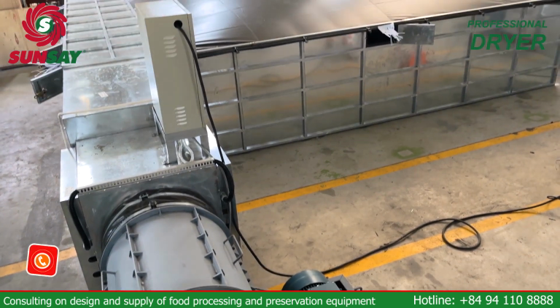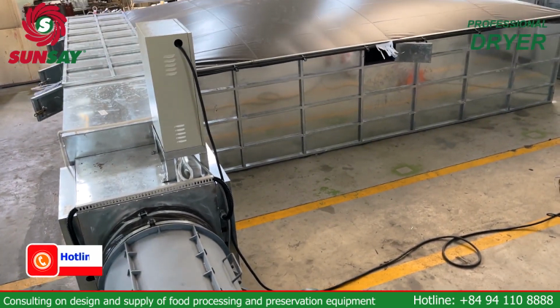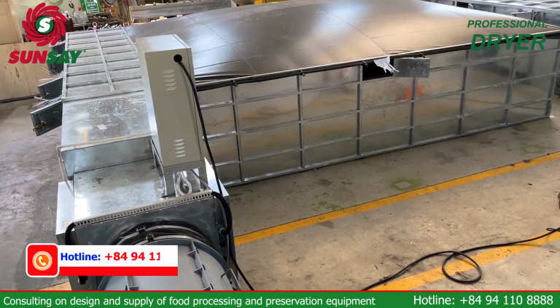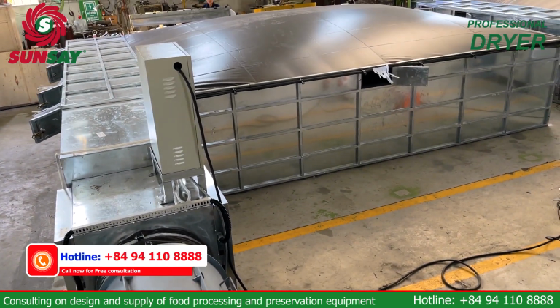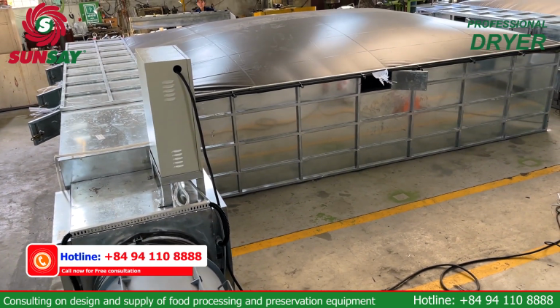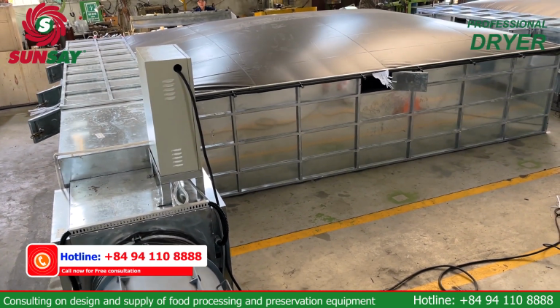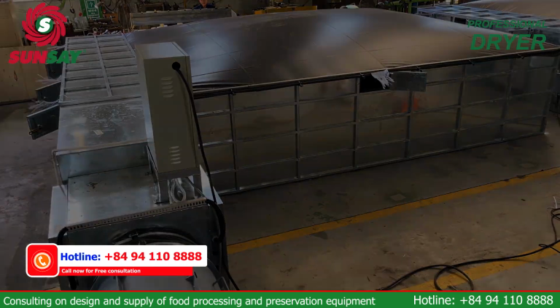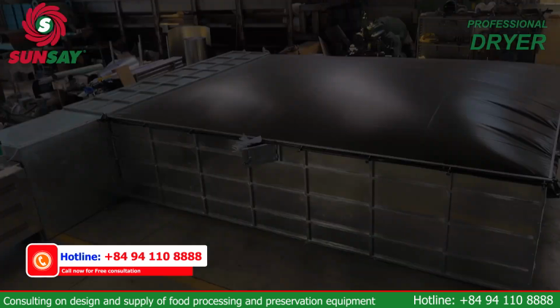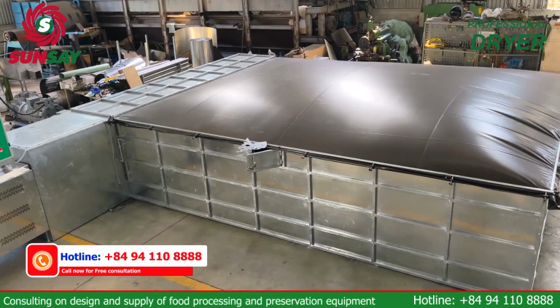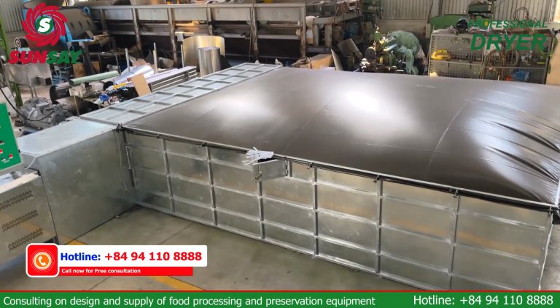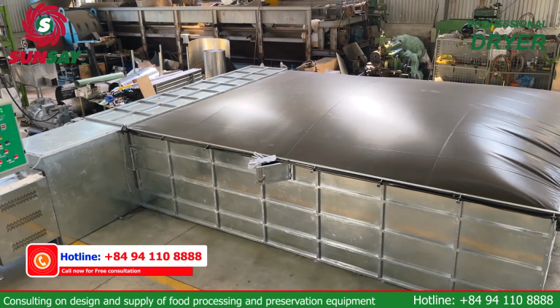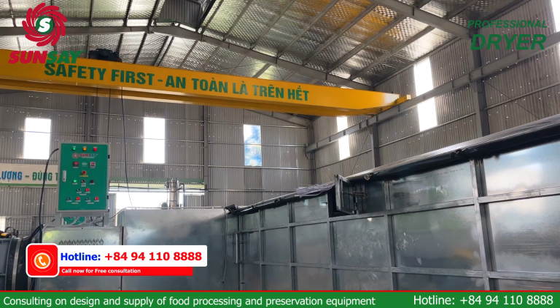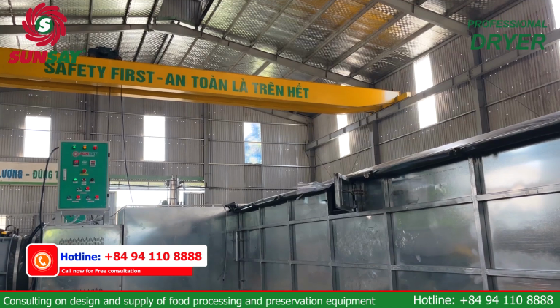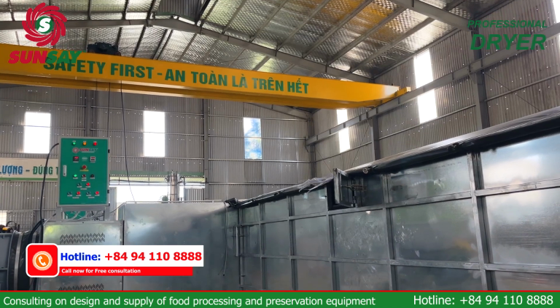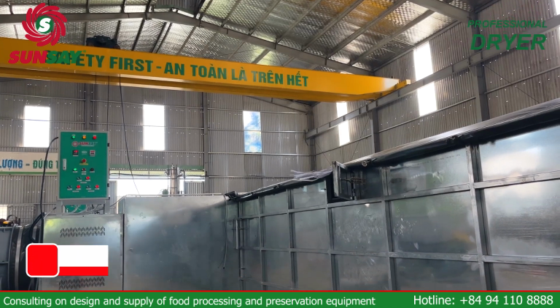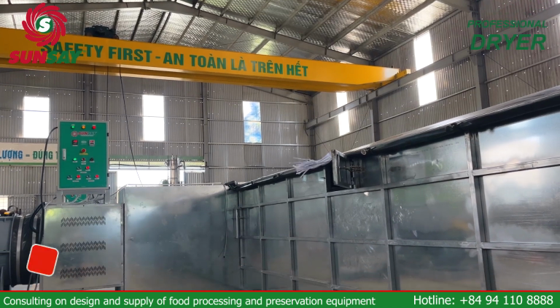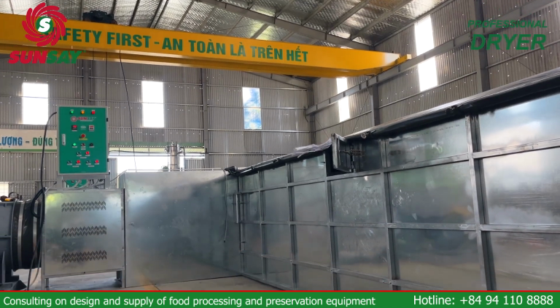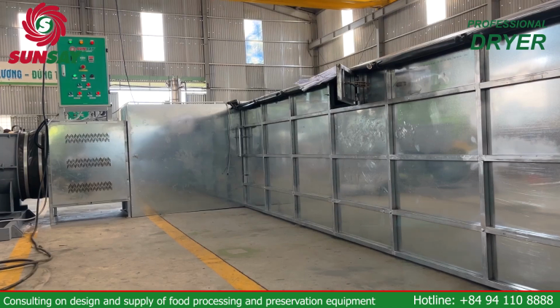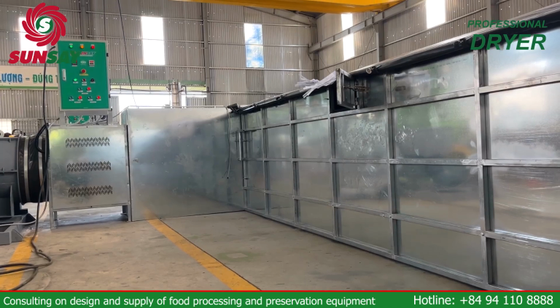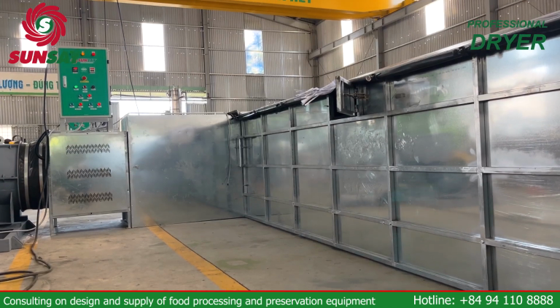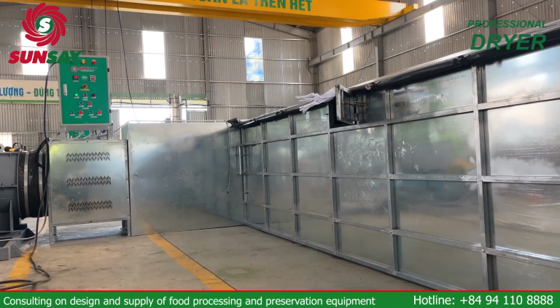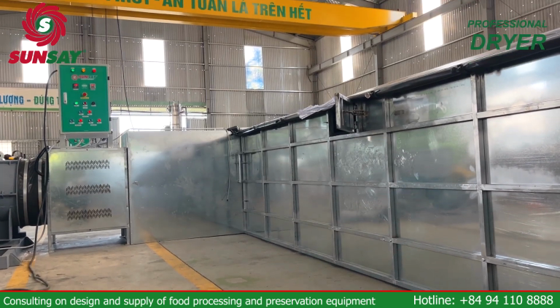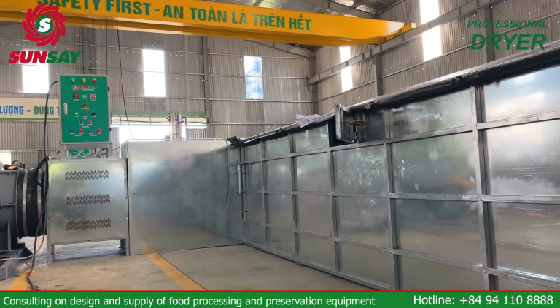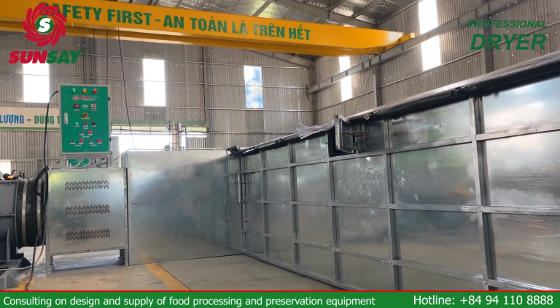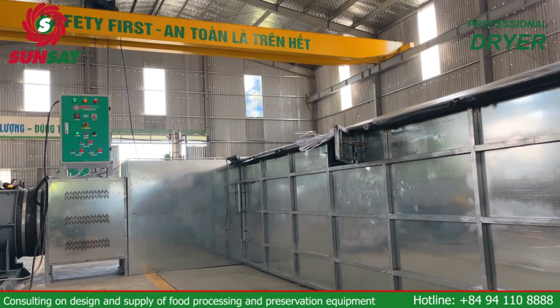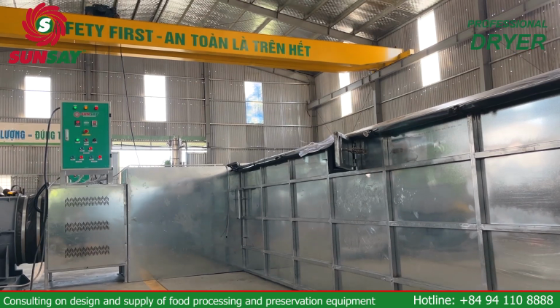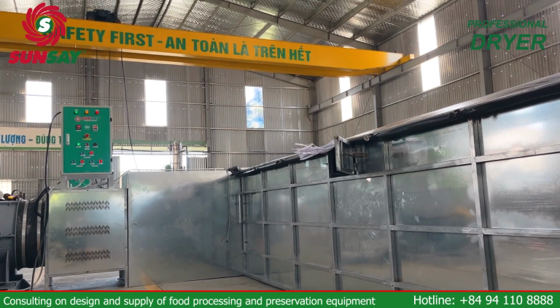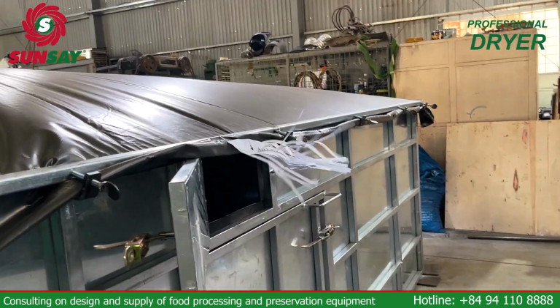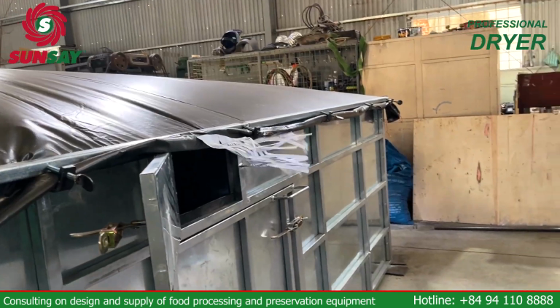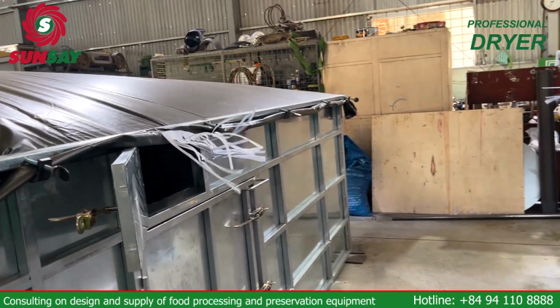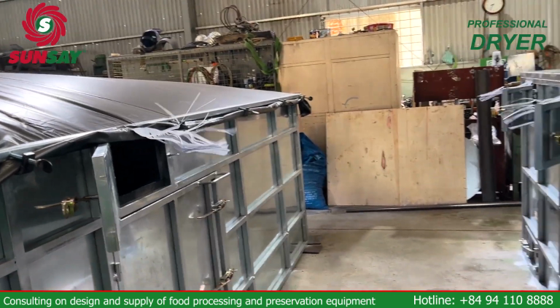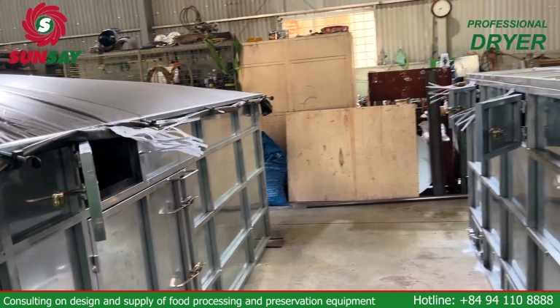The drying chamber contains the drying materials, with a chamber screen usually made of corrugated iron or stainless steel perforated at 2 to 4 mm depending on the size of the material.